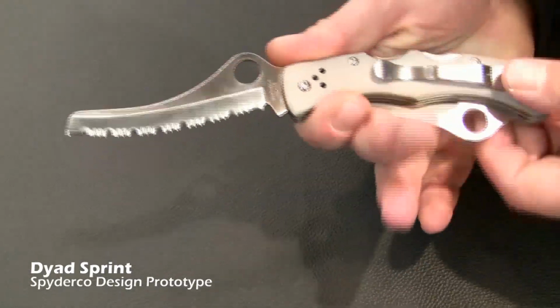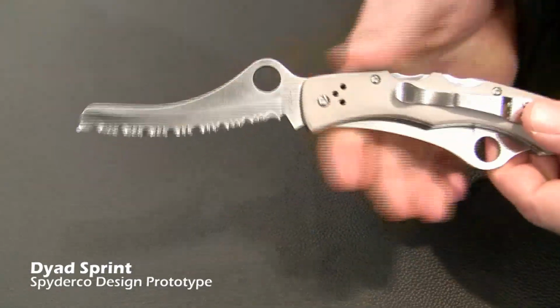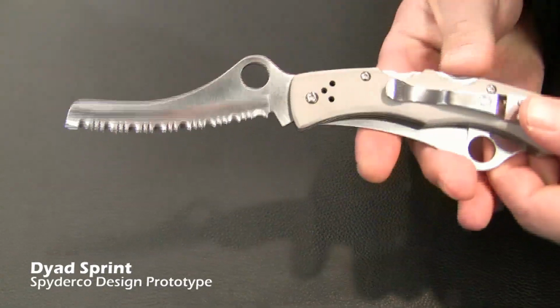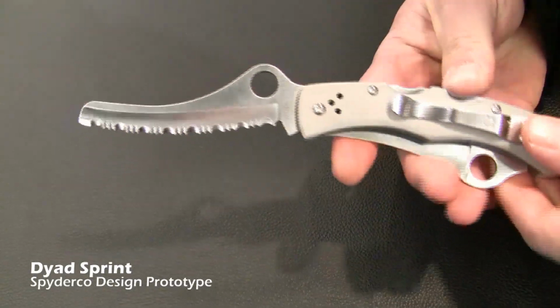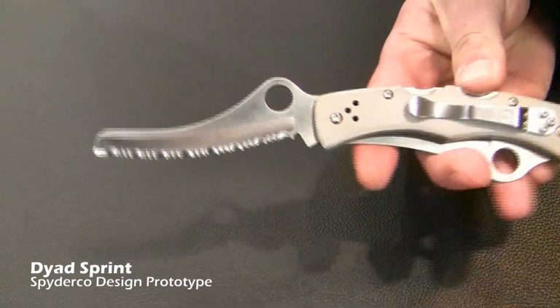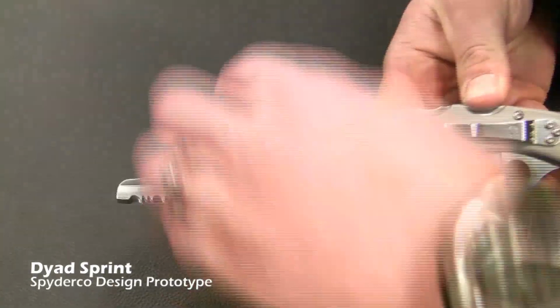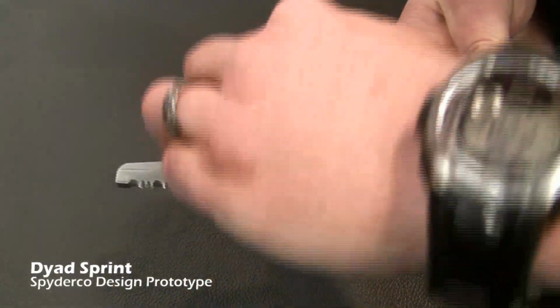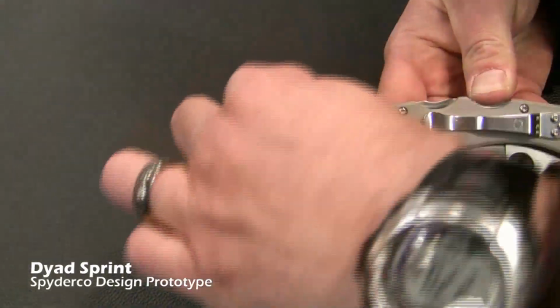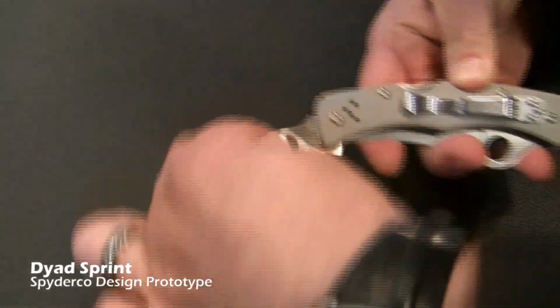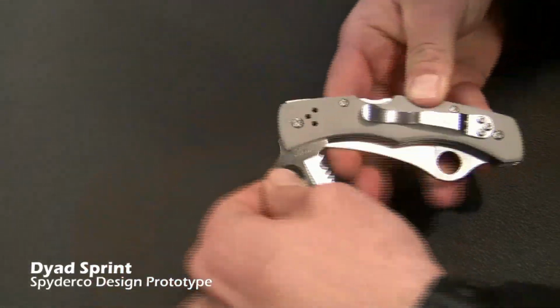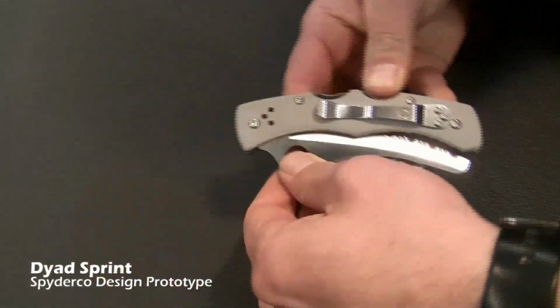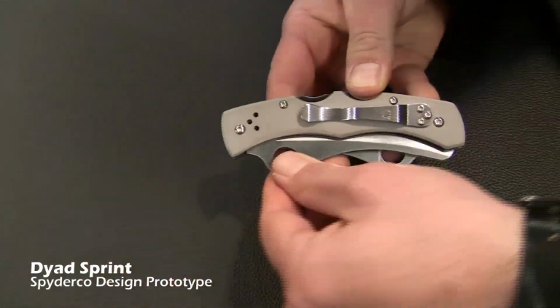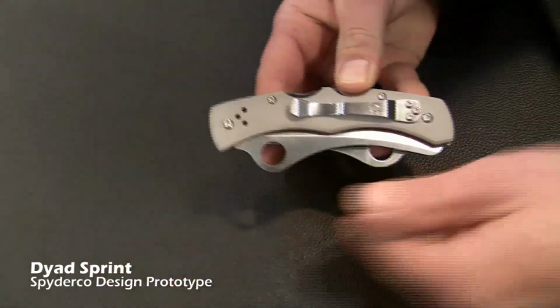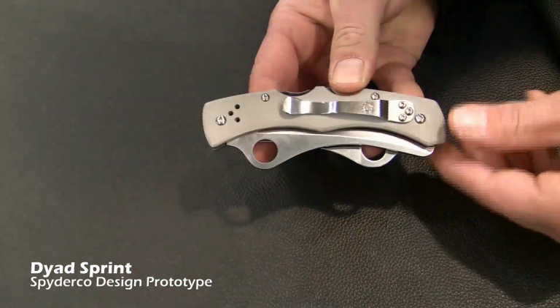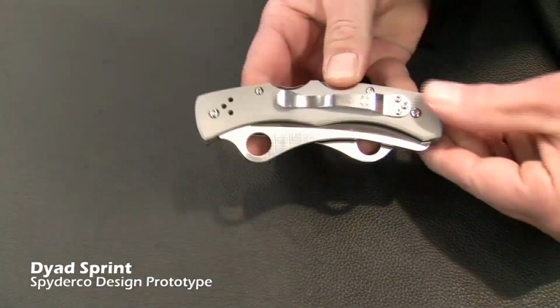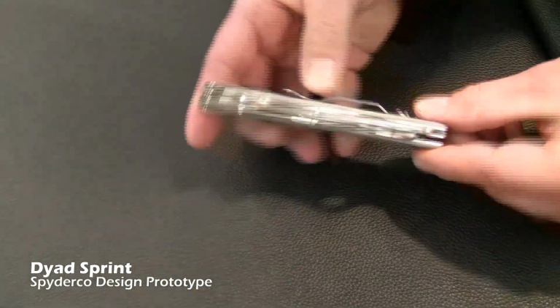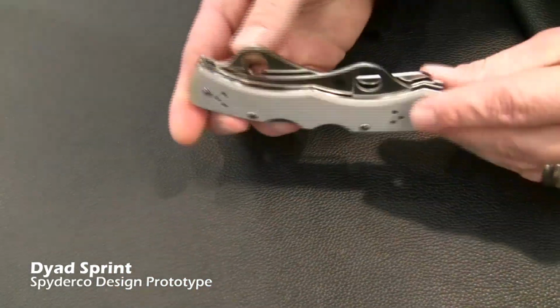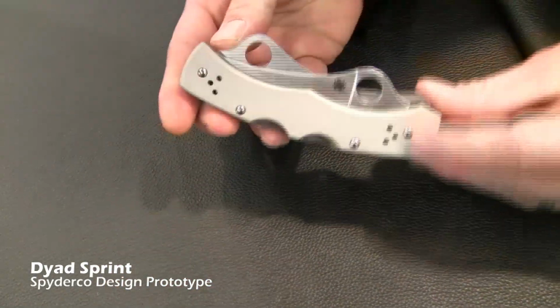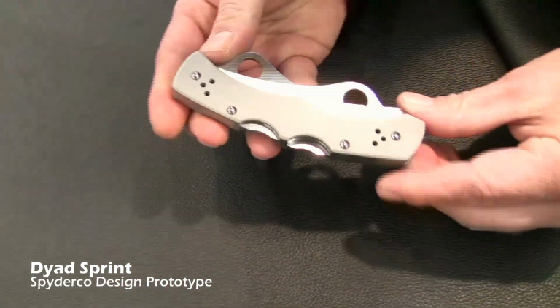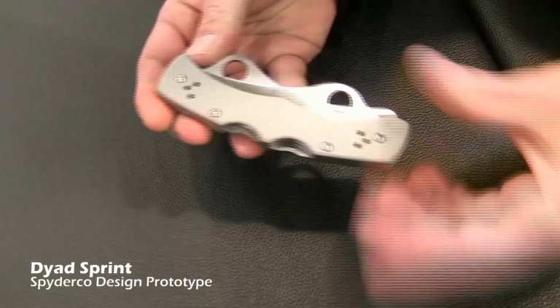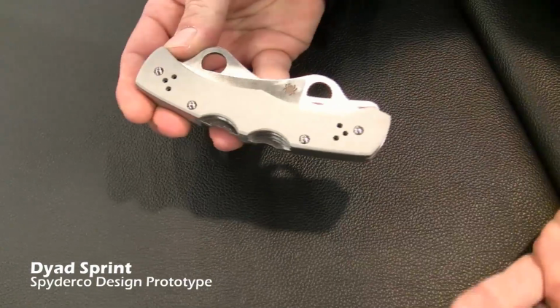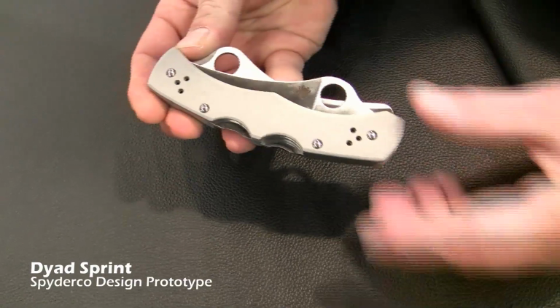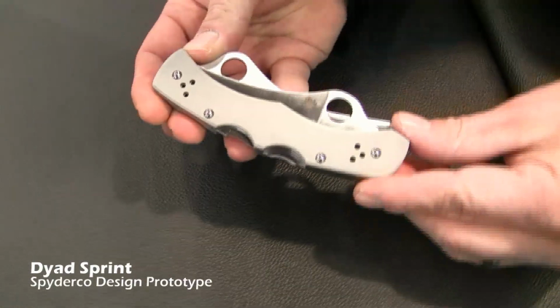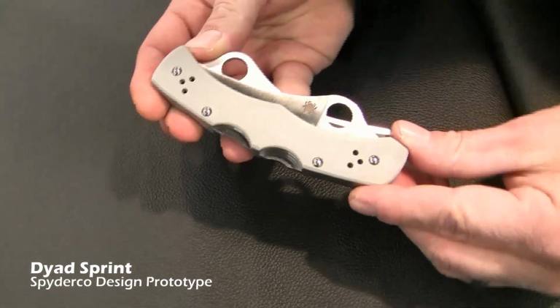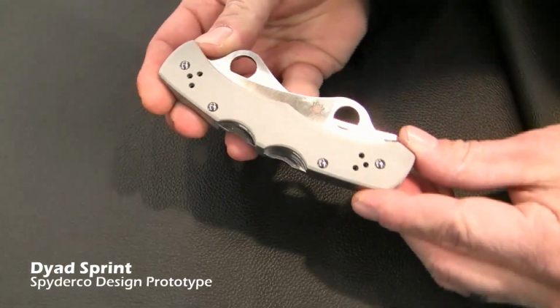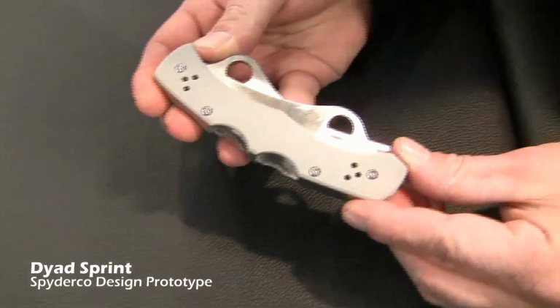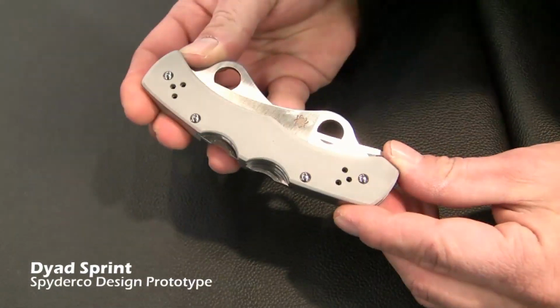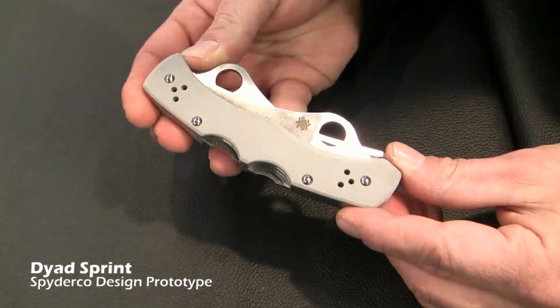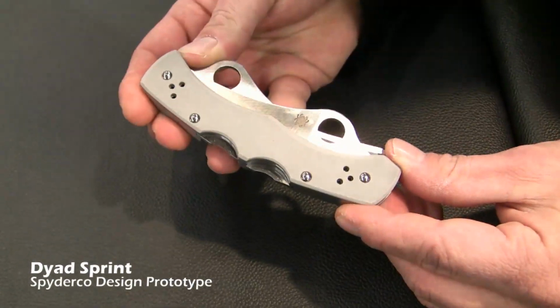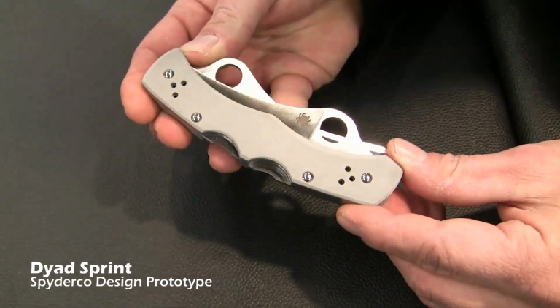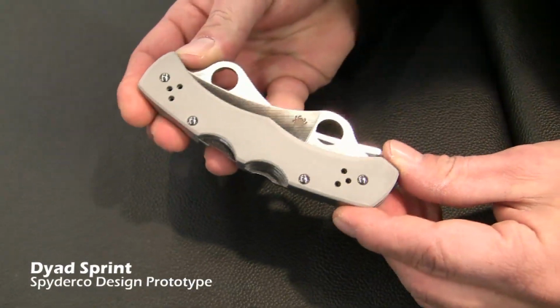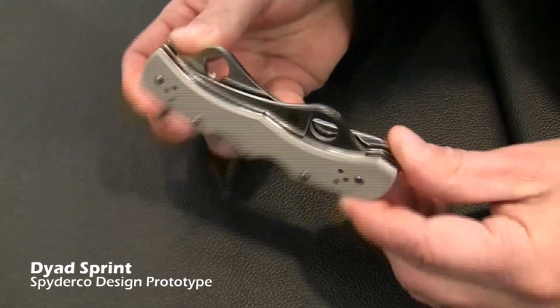It's paid special attention to, and it's very good — very well done in its quality, design, and craftsmanship.